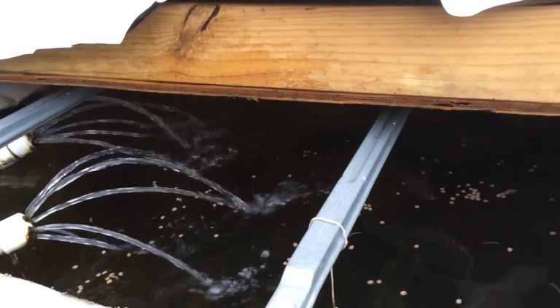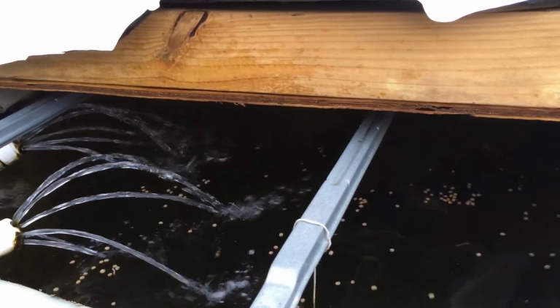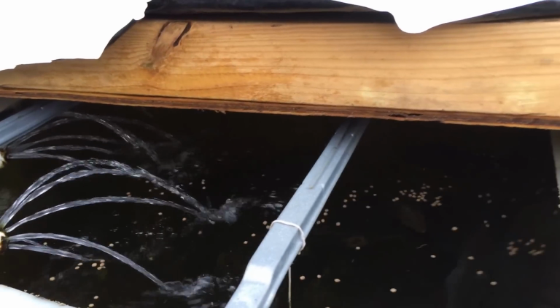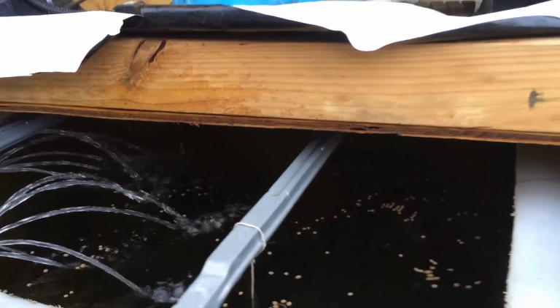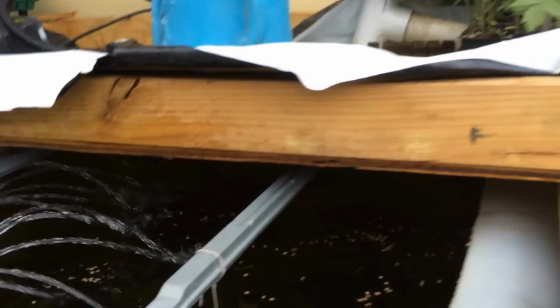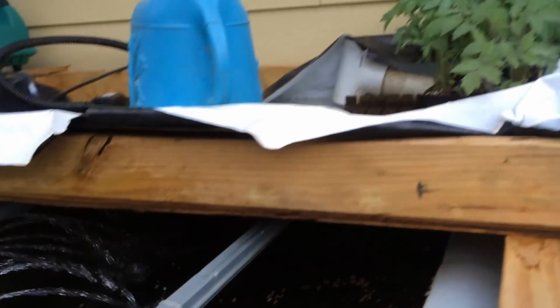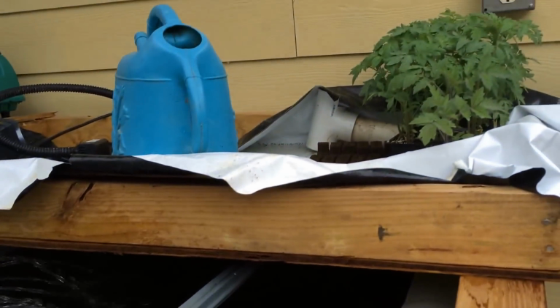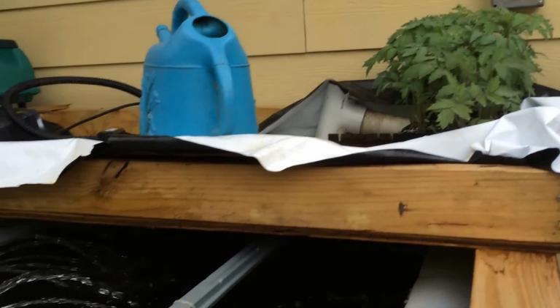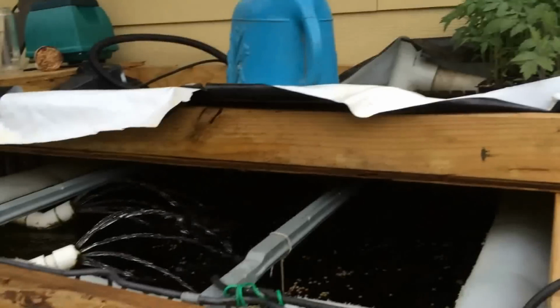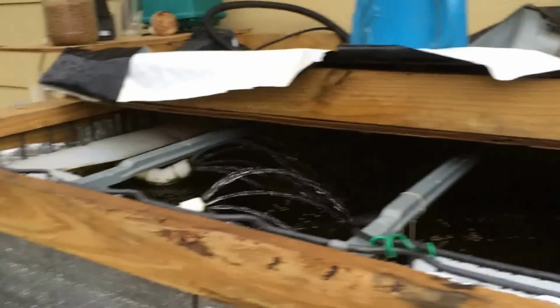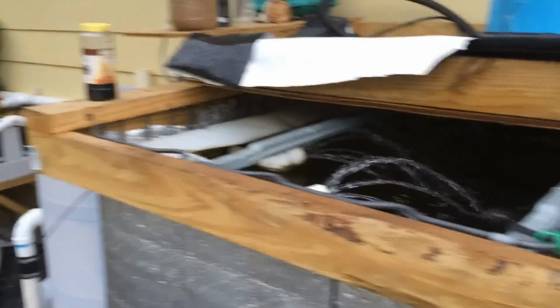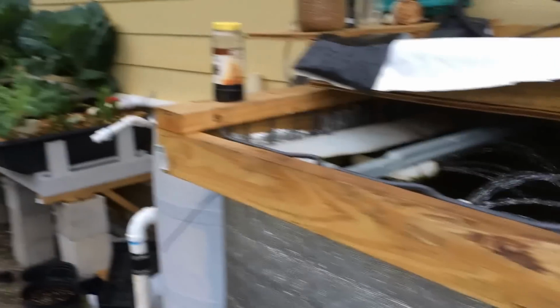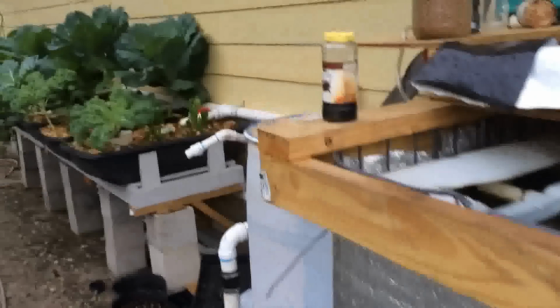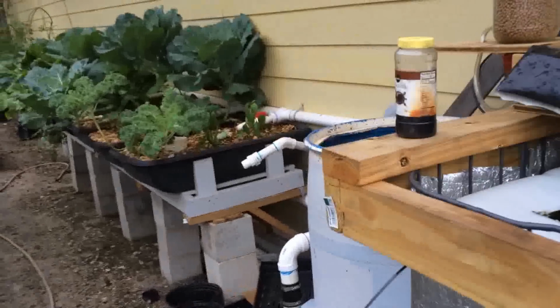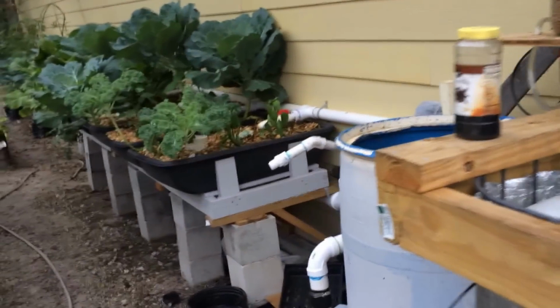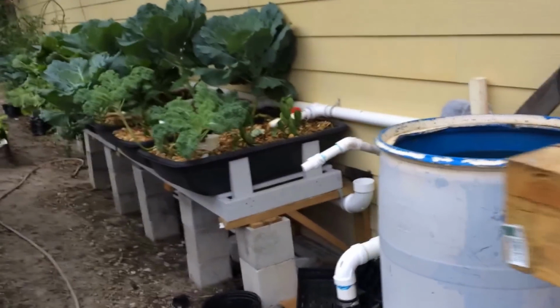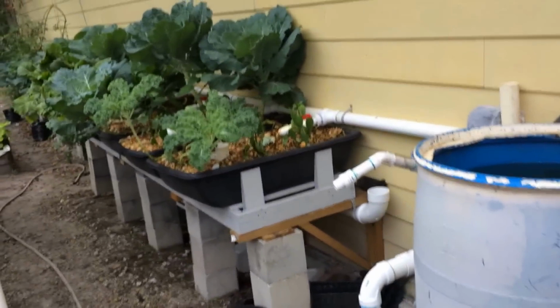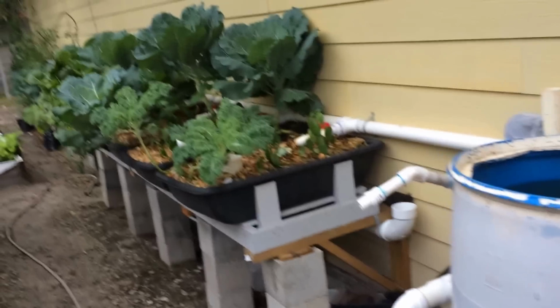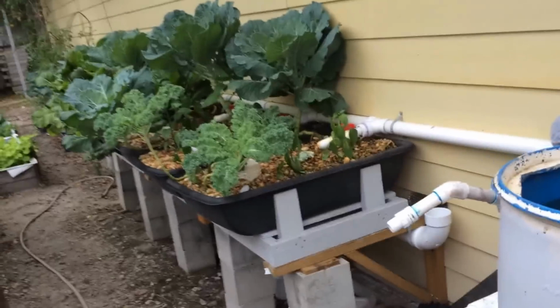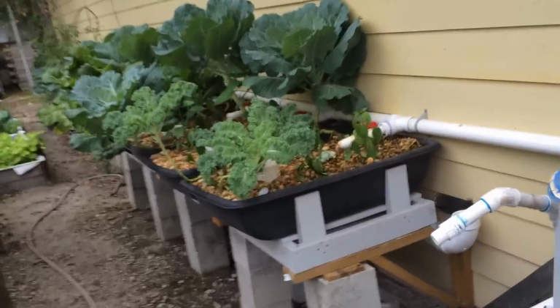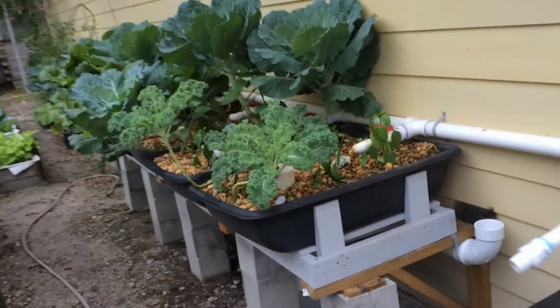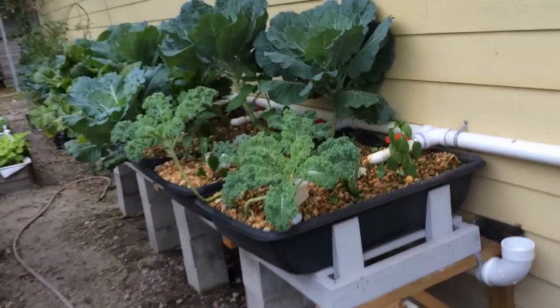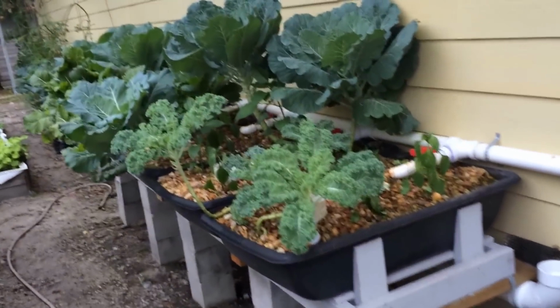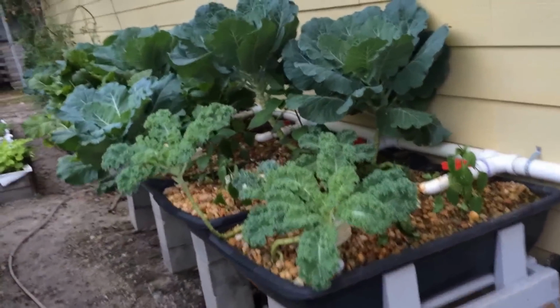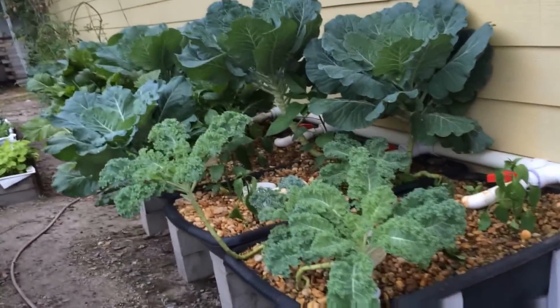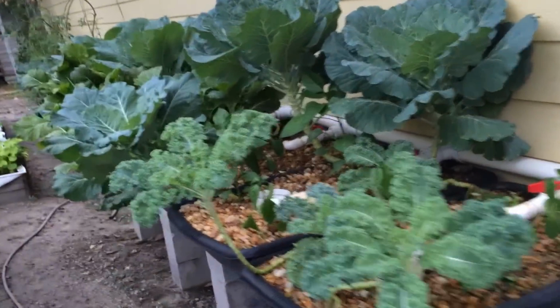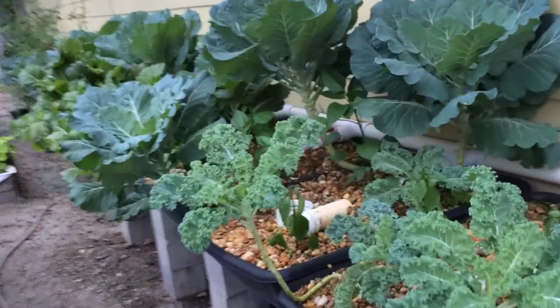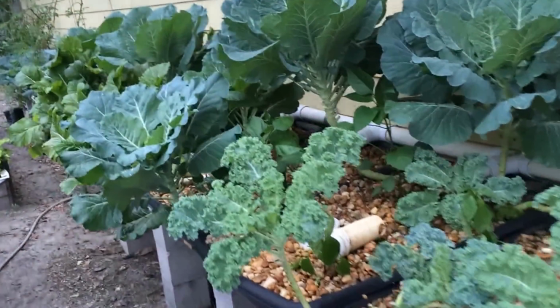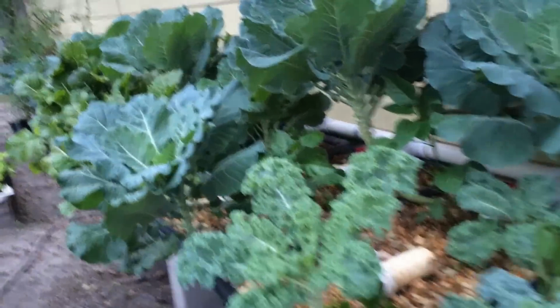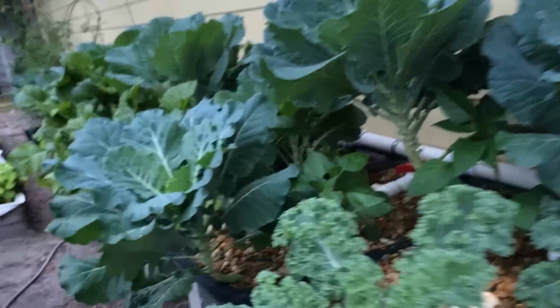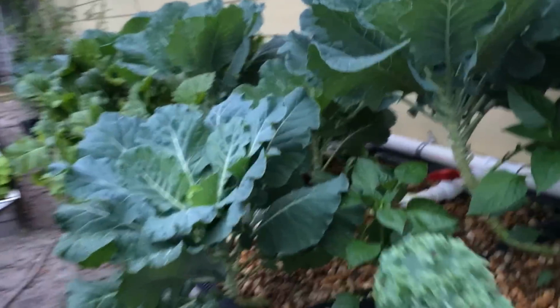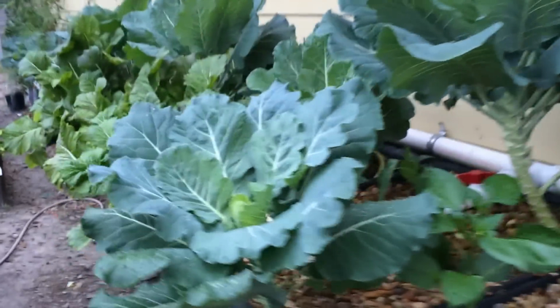Good morning, this is Saheb. Today I'm showing you a zero lot system that I've helped a friend construct in his backyard.